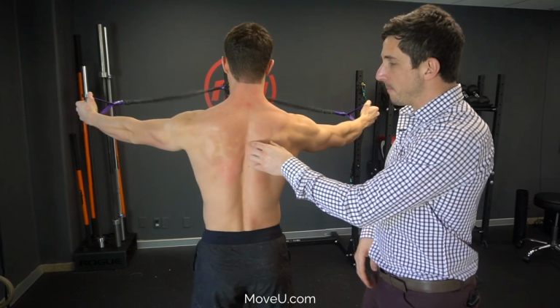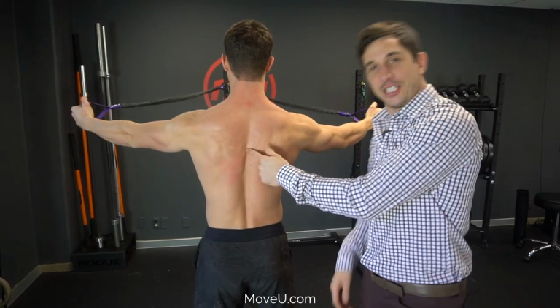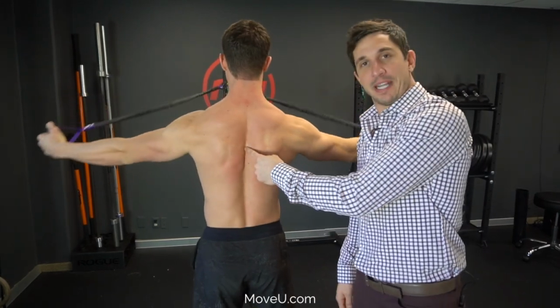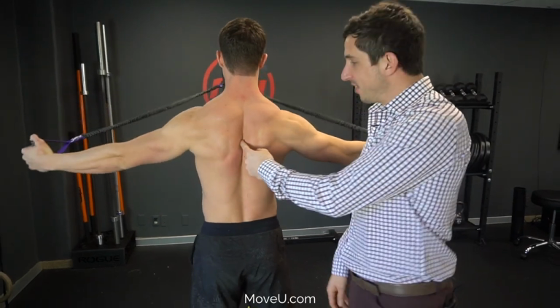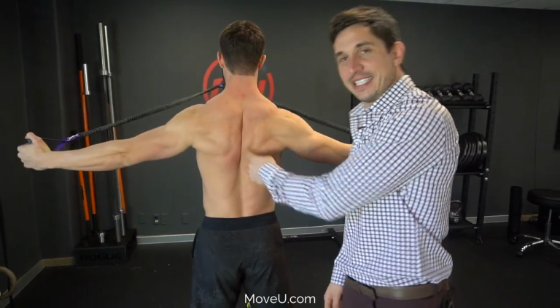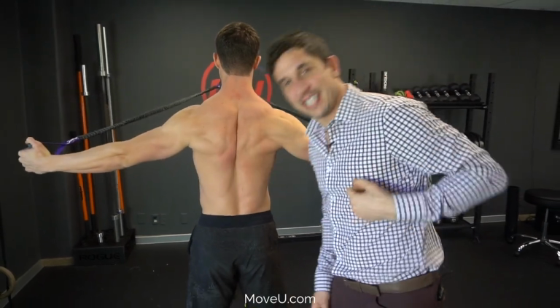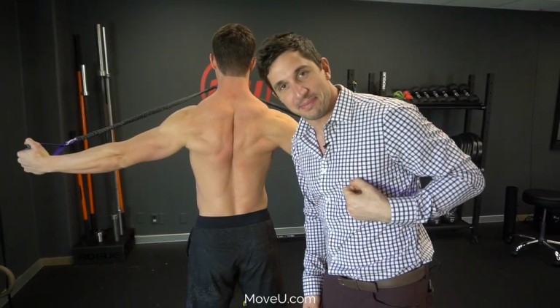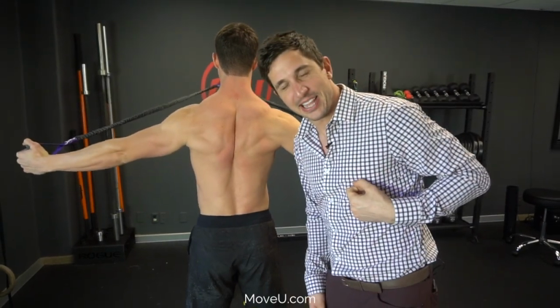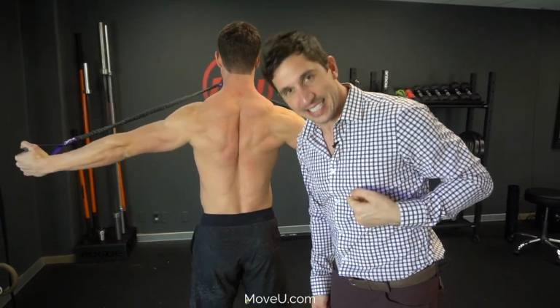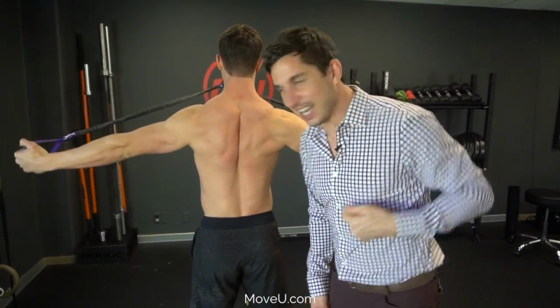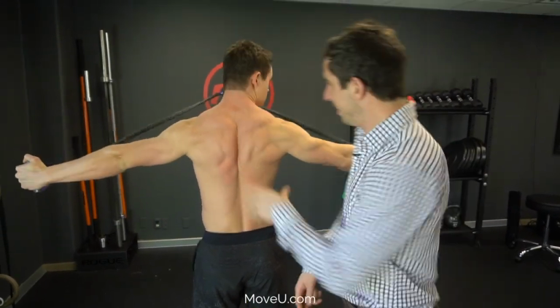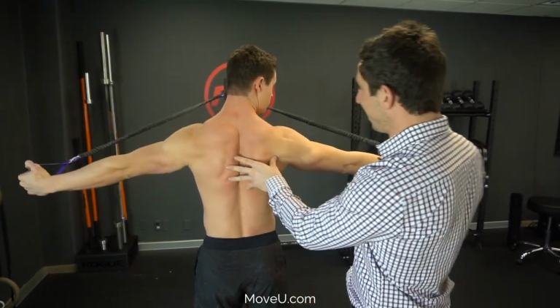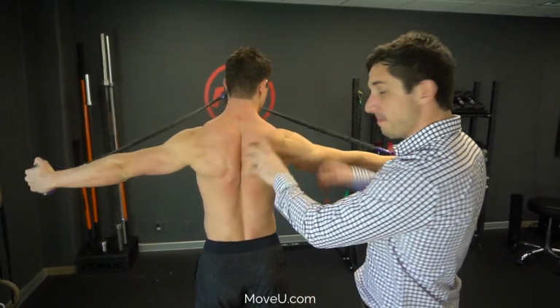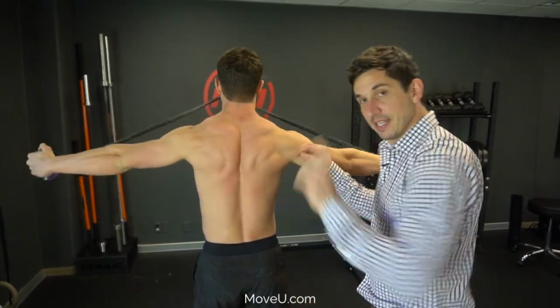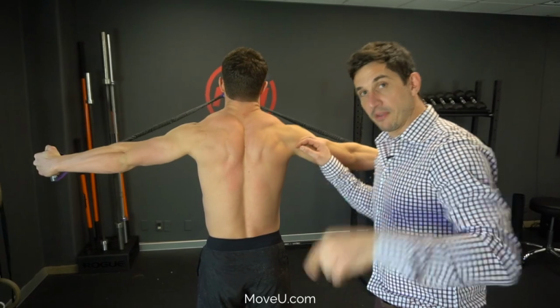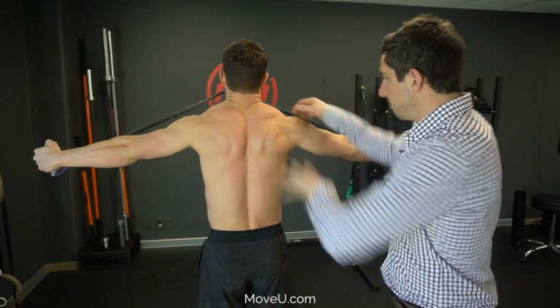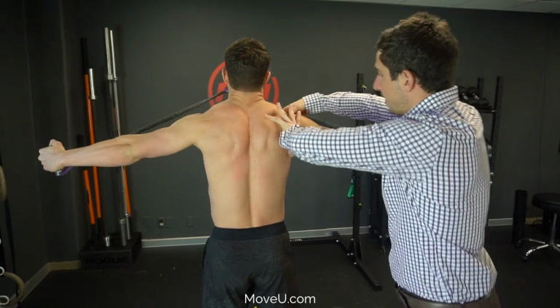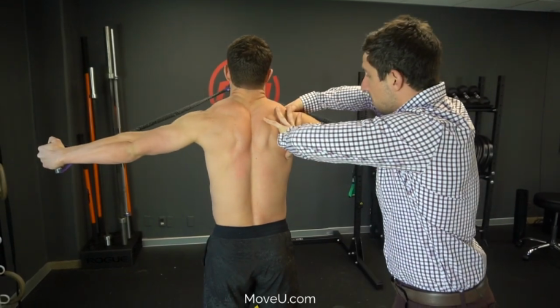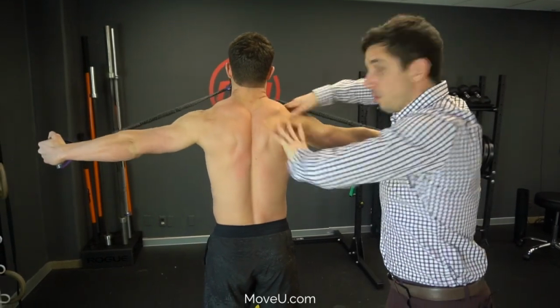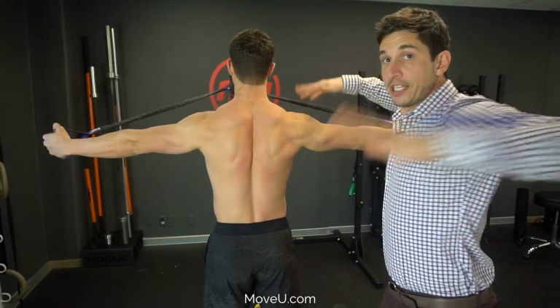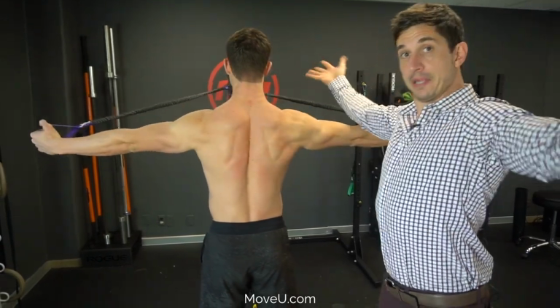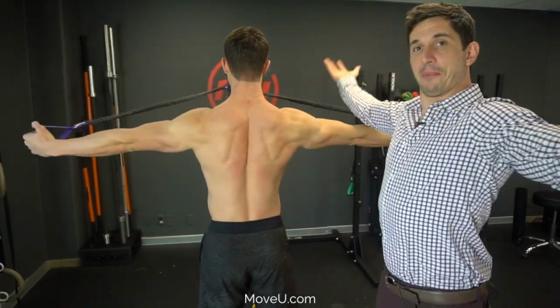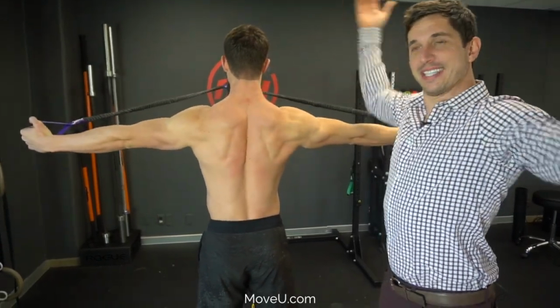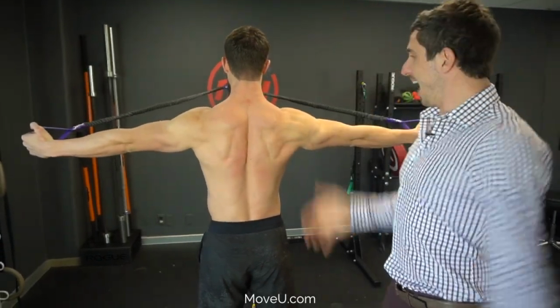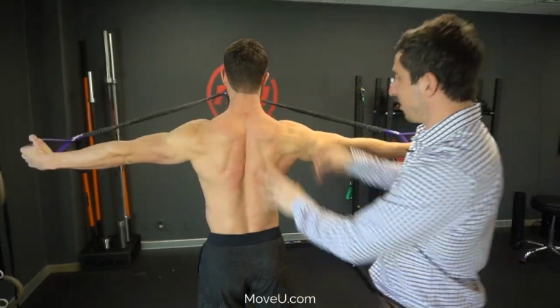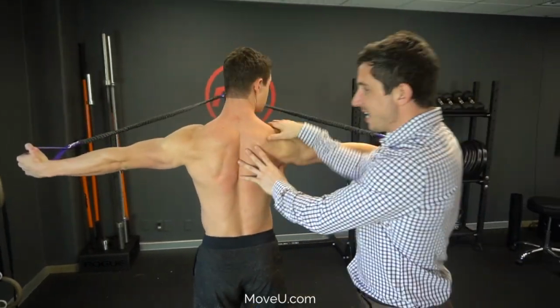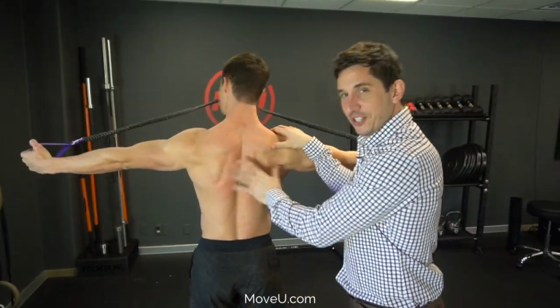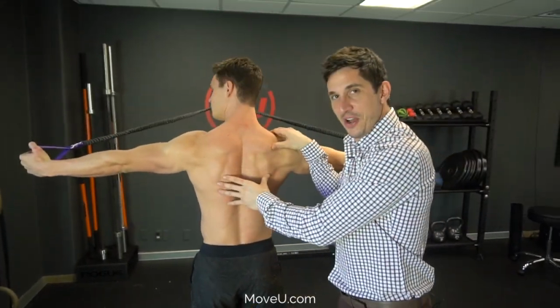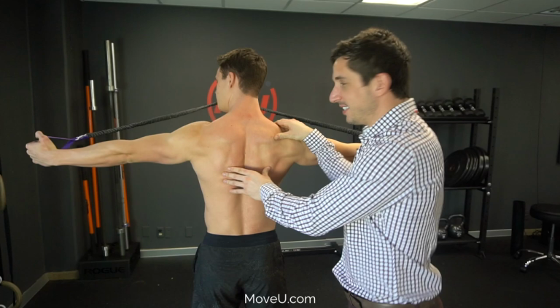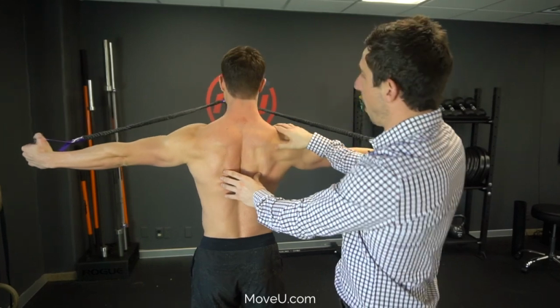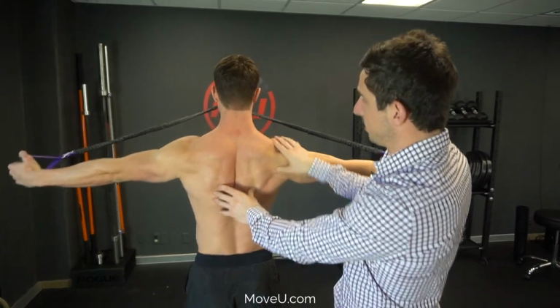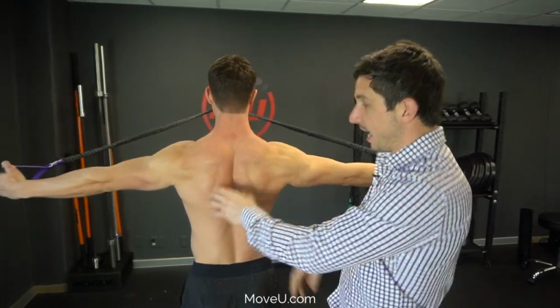Step three: pinch your shoulder blades together — kiss them together, like this. Now rotate your armpits upwards to the sky. Make sure you use deodorant — upwards to the sky.